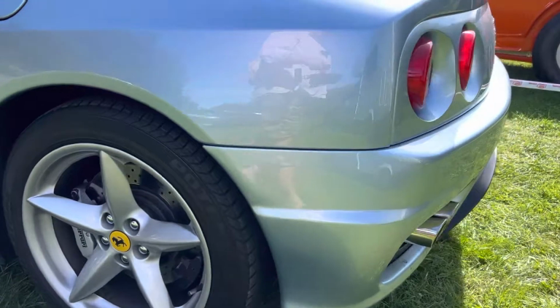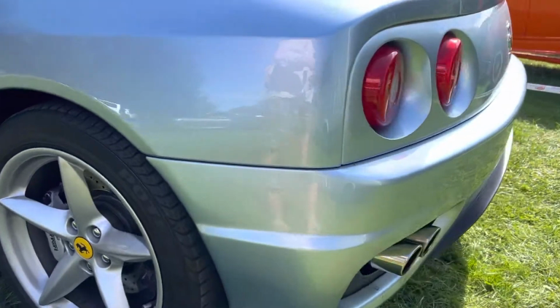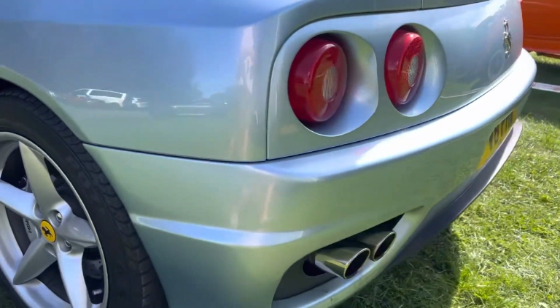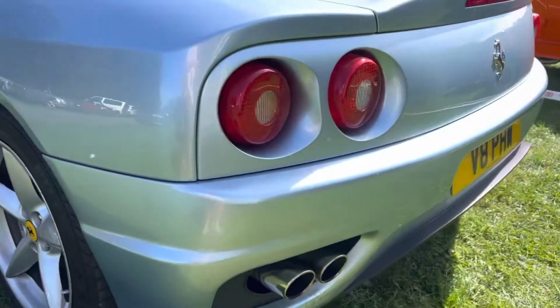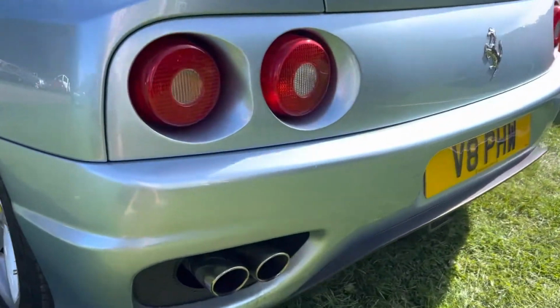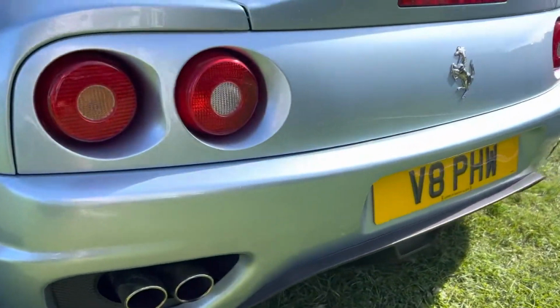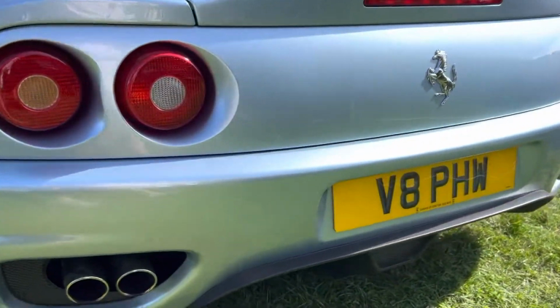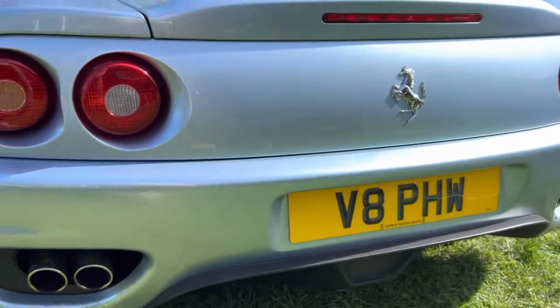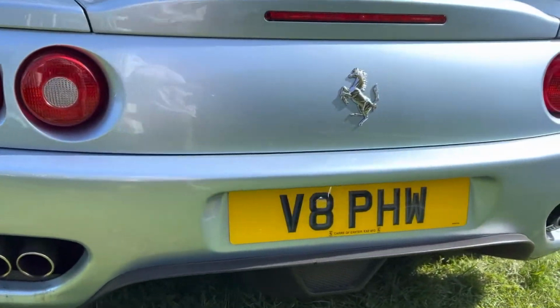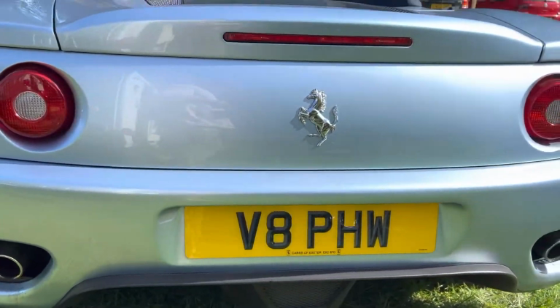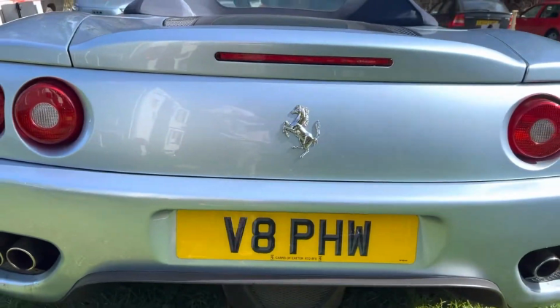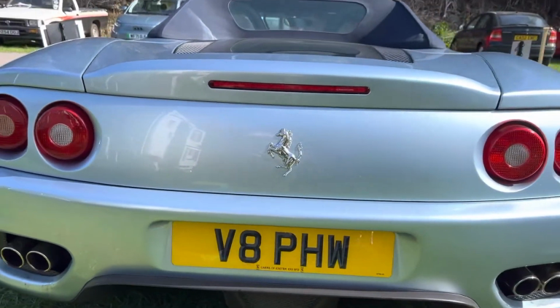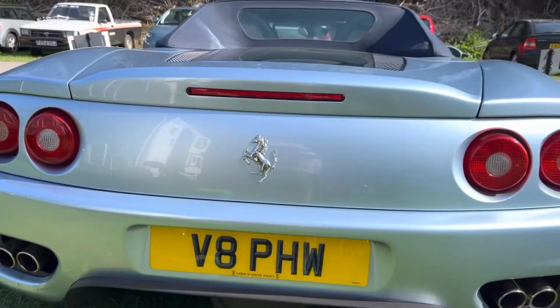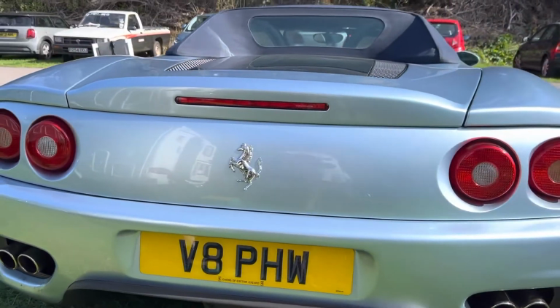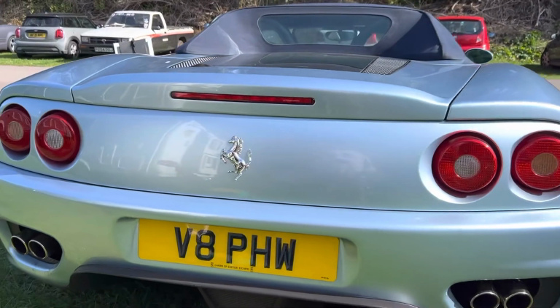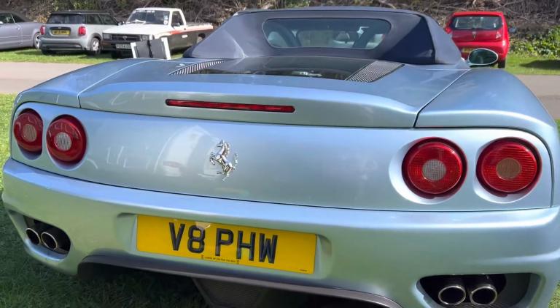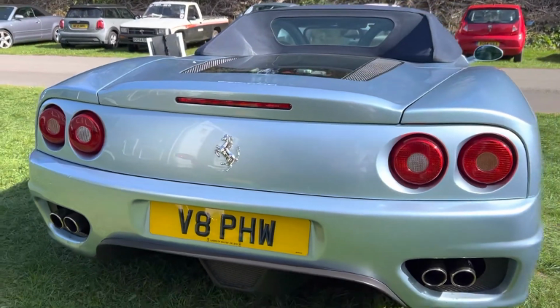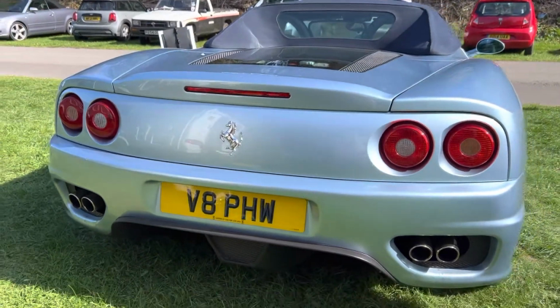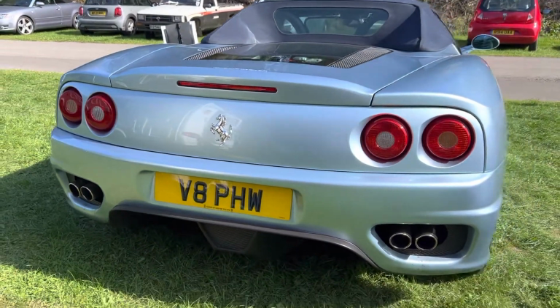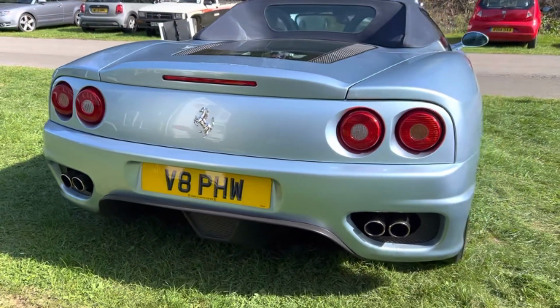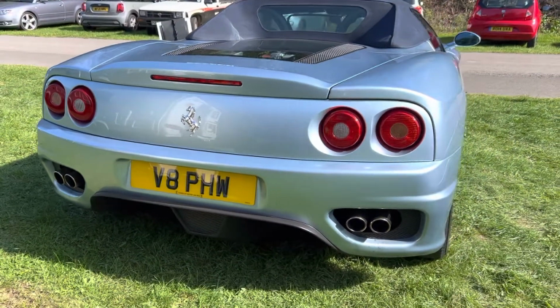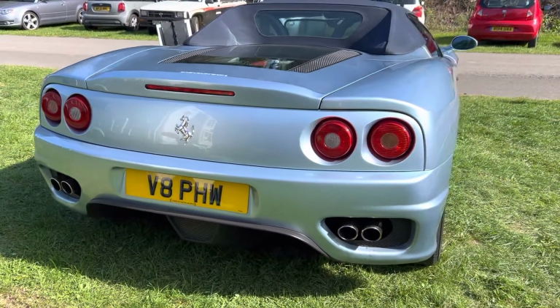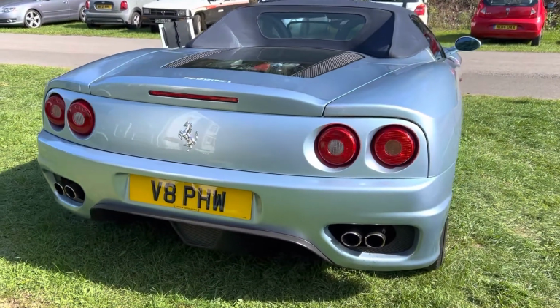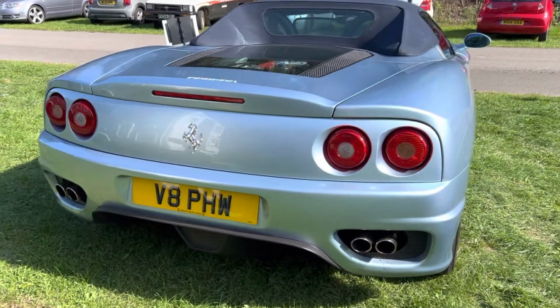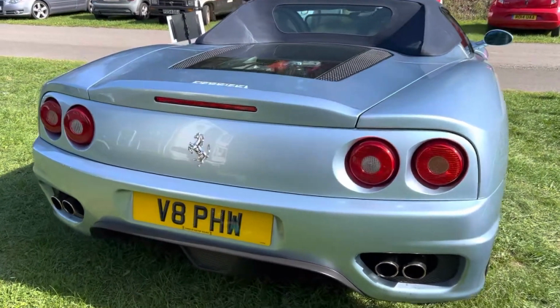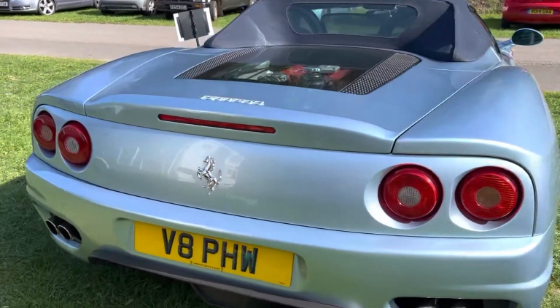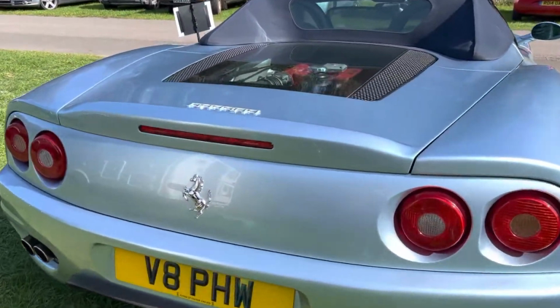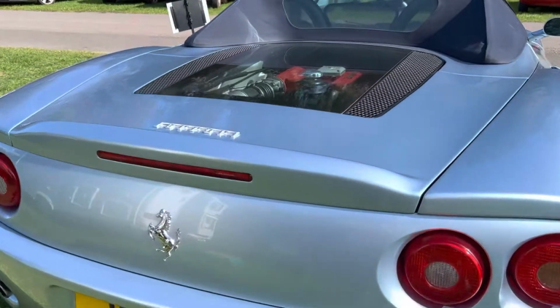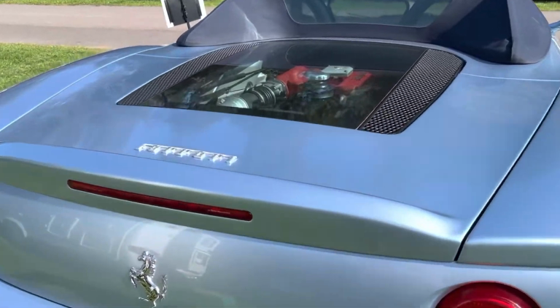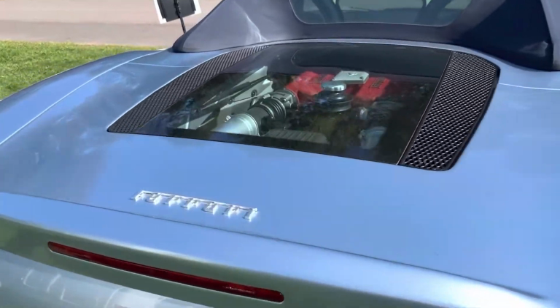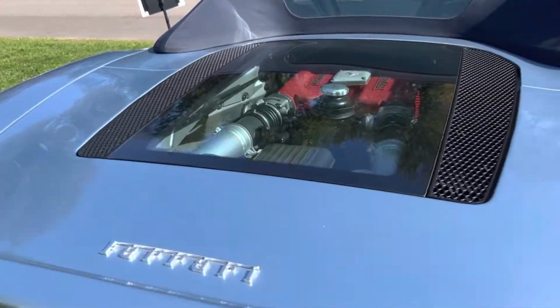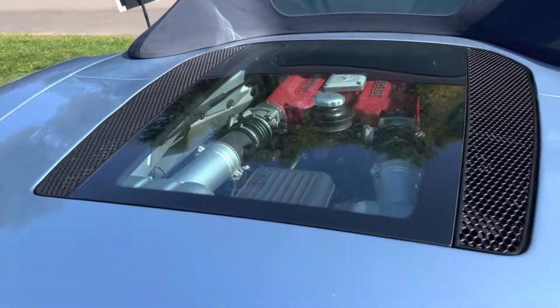We think the 458, of course, stole a bit of its thunder. But this was one of the sort of modern era Ferraris and absolutely beautiful to look at. And probably, if you've got the money of course, quite a bargain. Look at that.